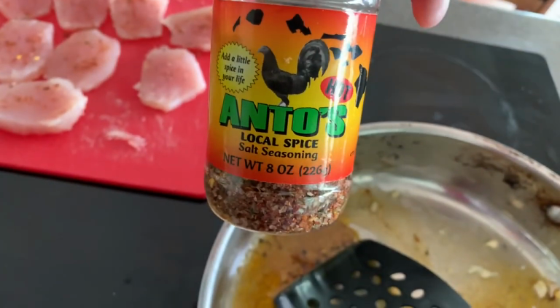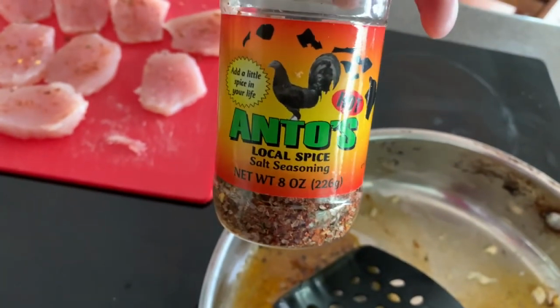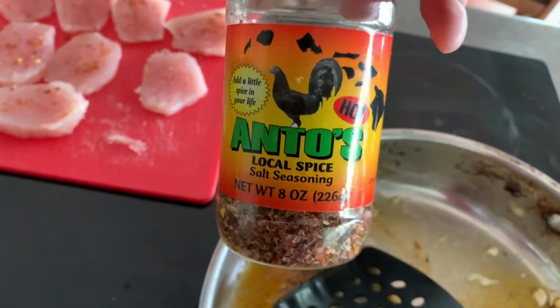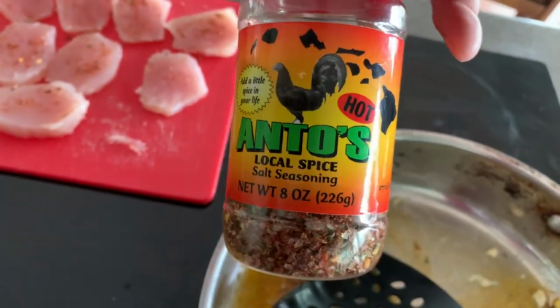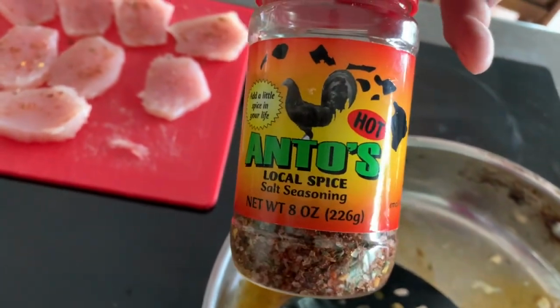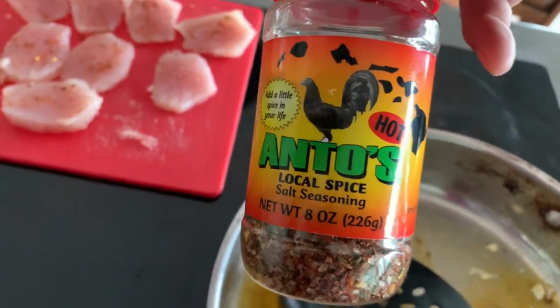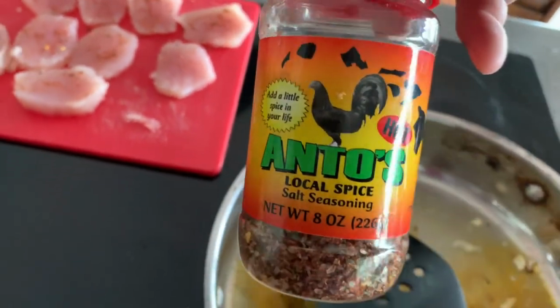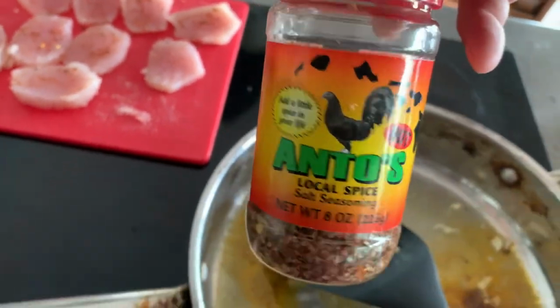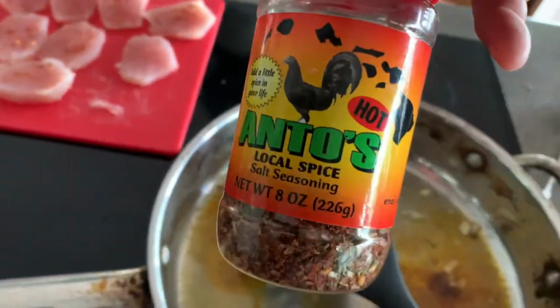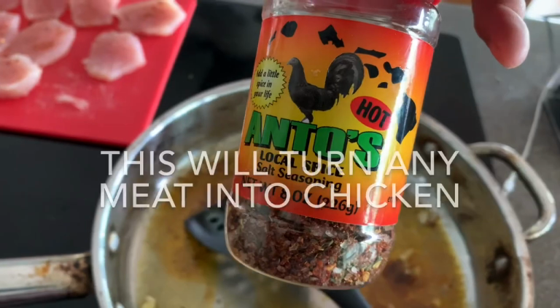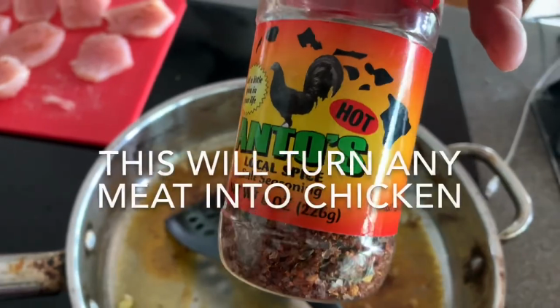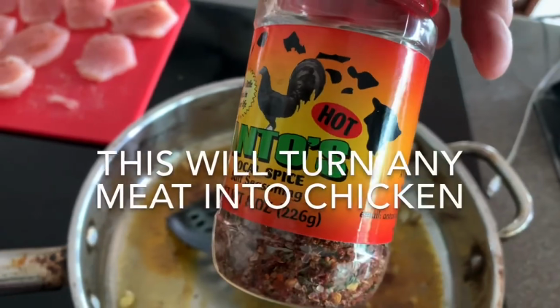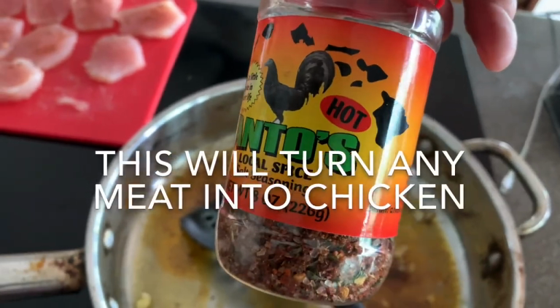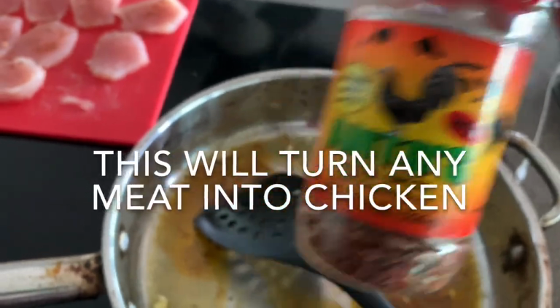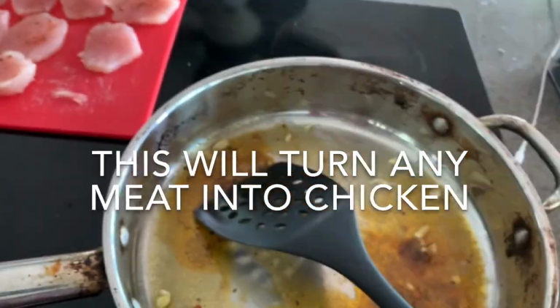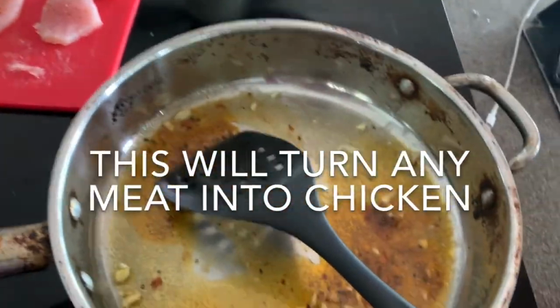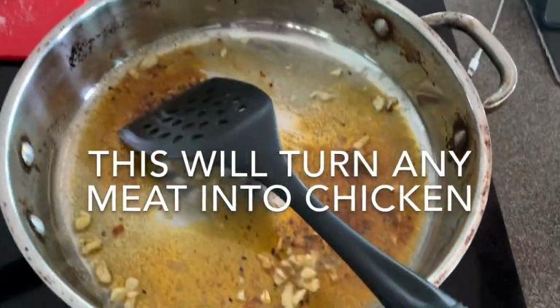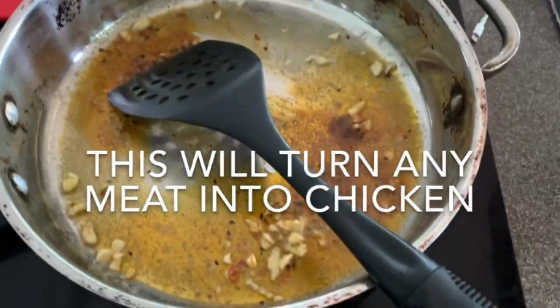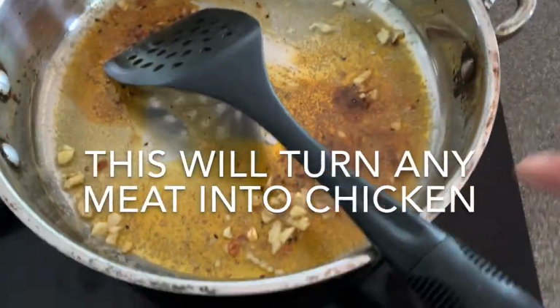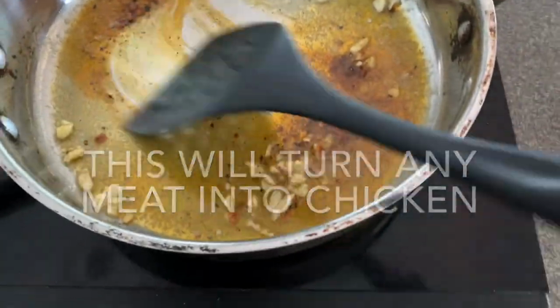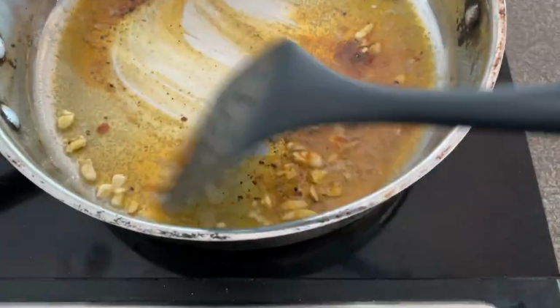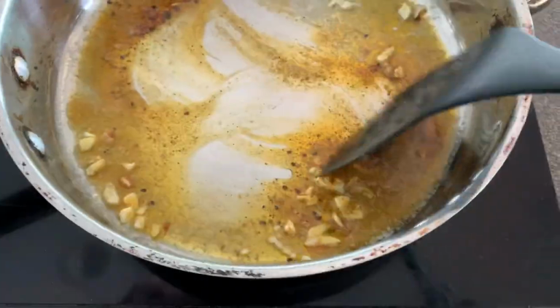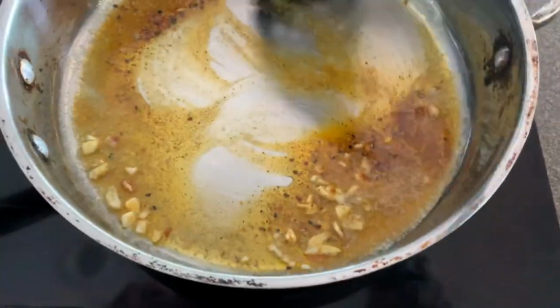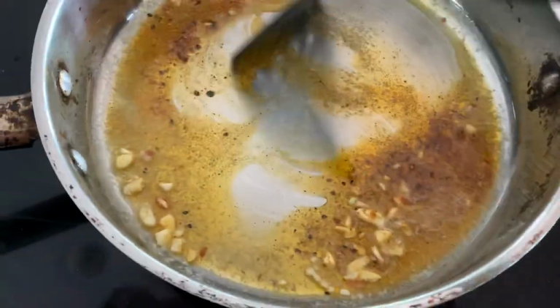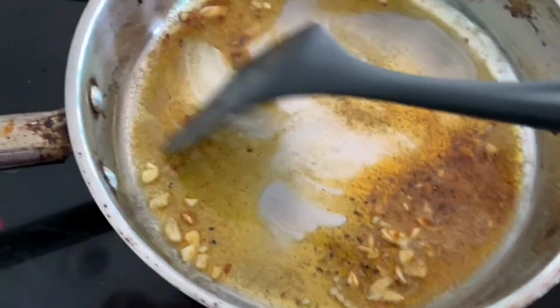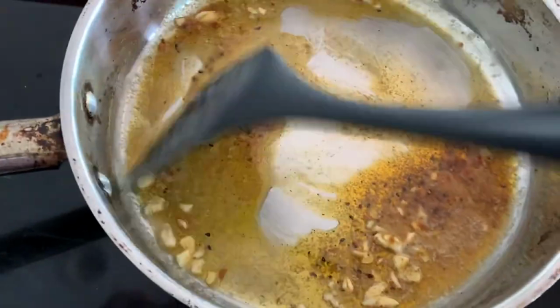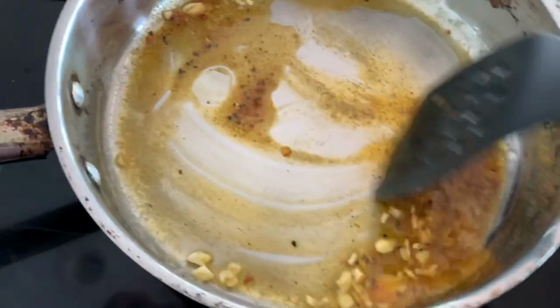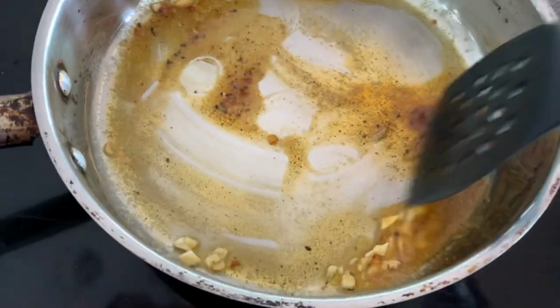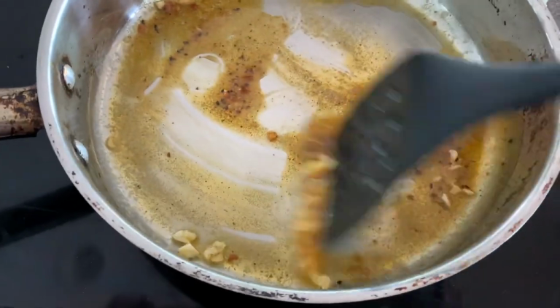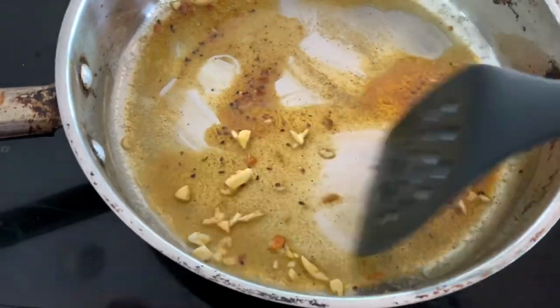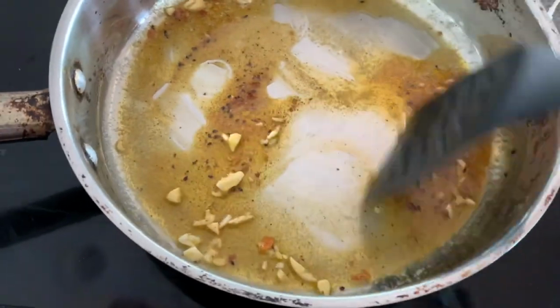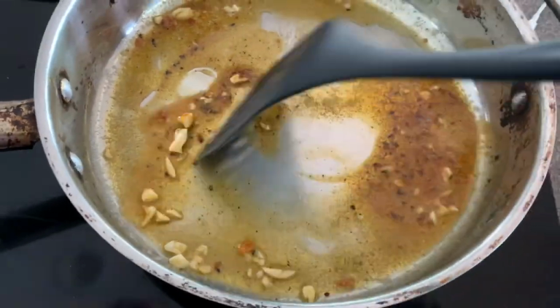I don't know what this is — found them in the junk drawer. I think it's for chicken. And some butter and garlic. Can't go wrong with butter or garlic.